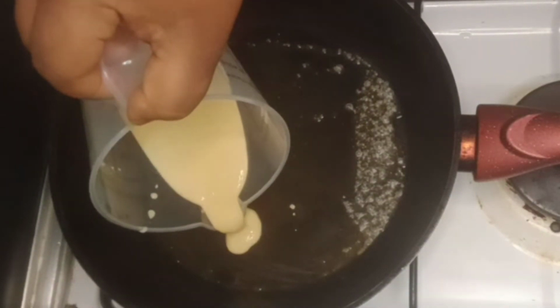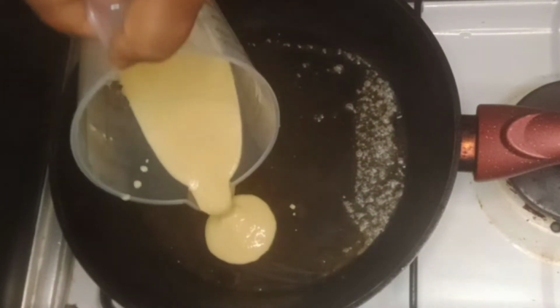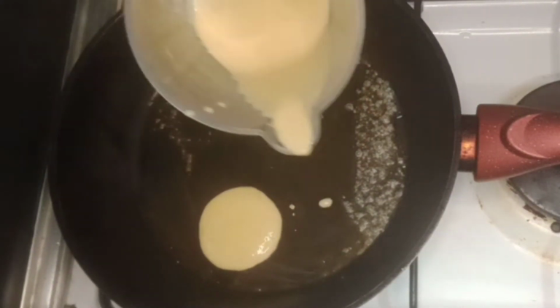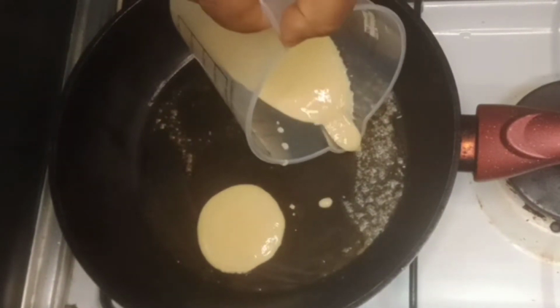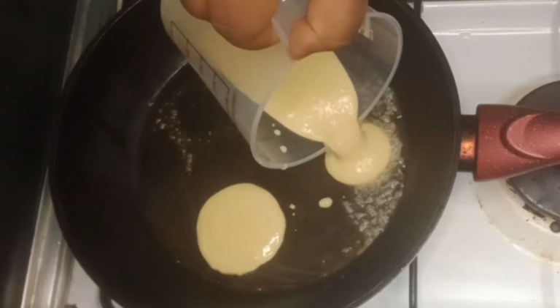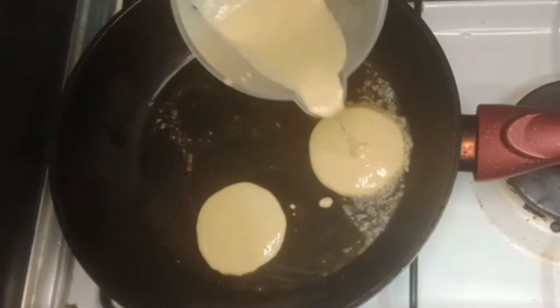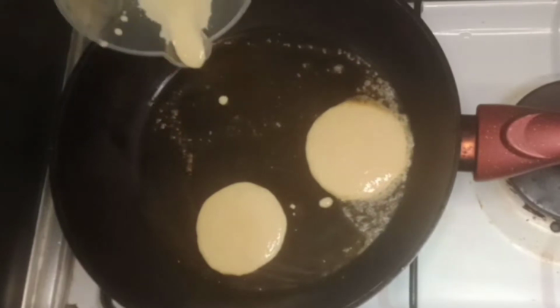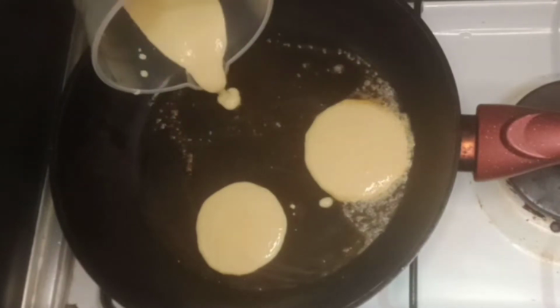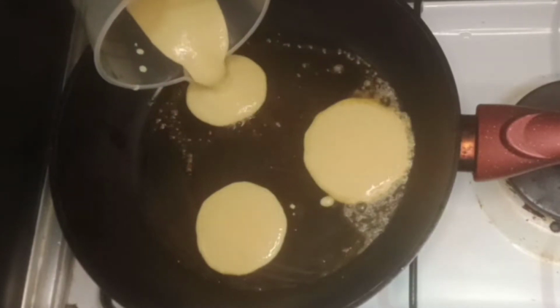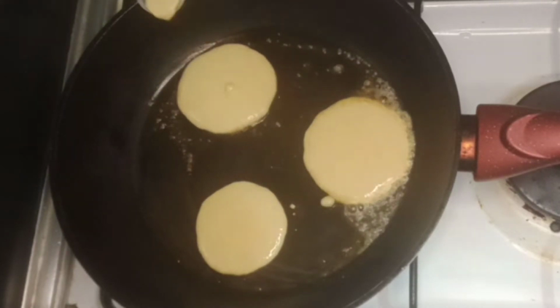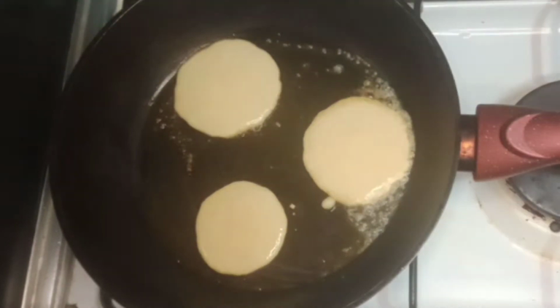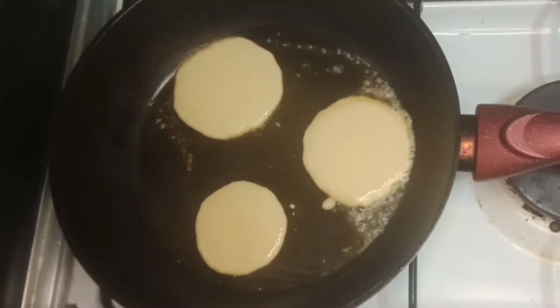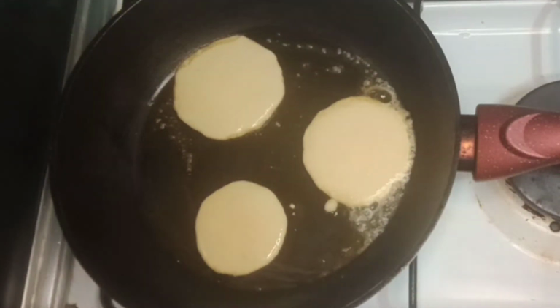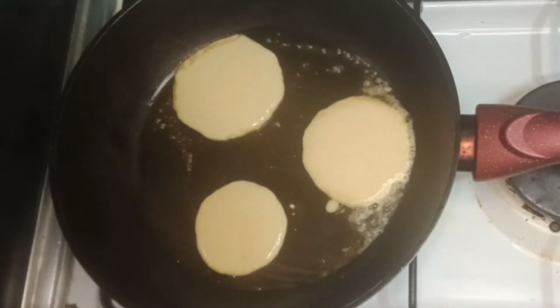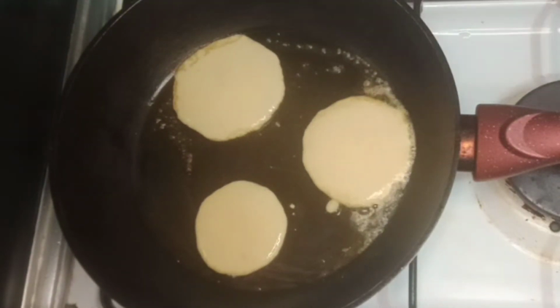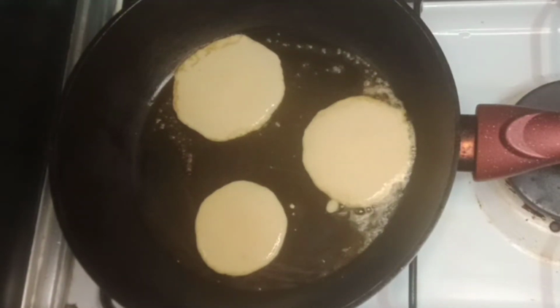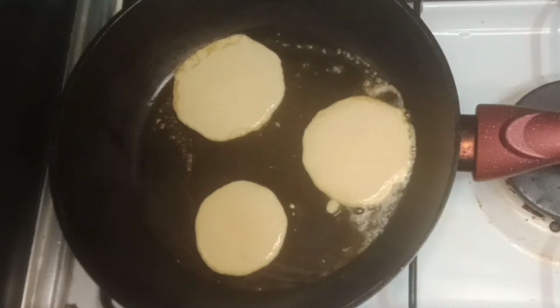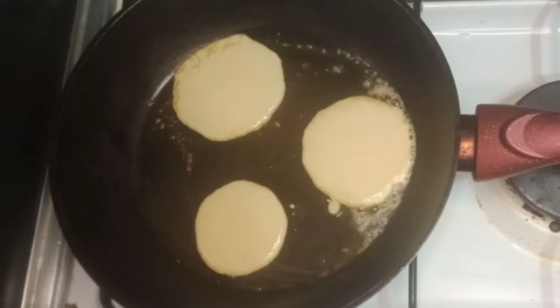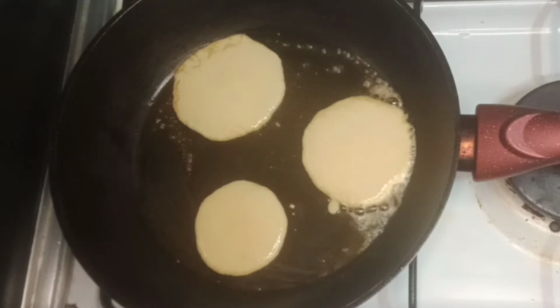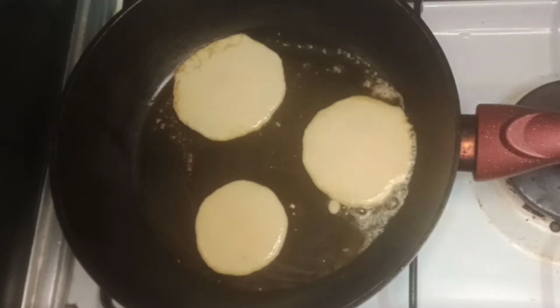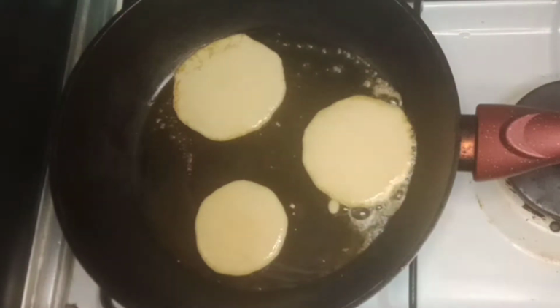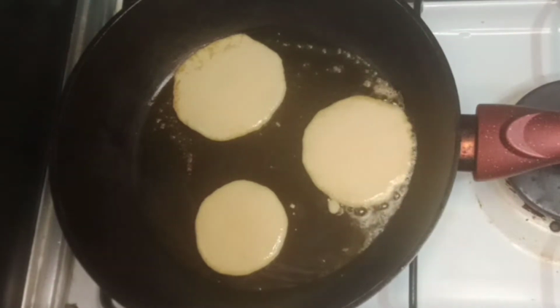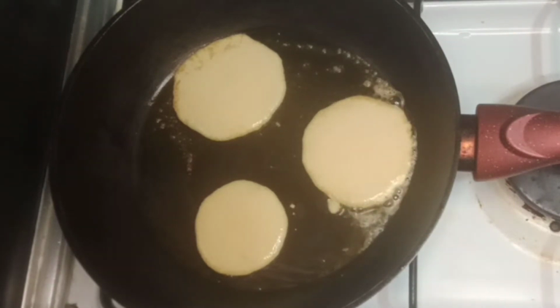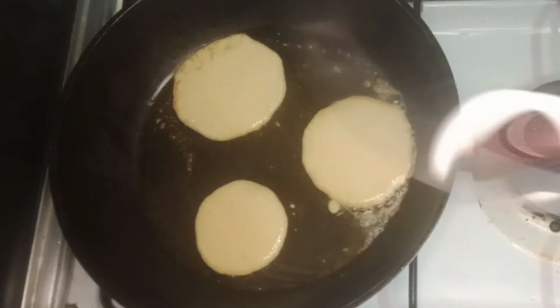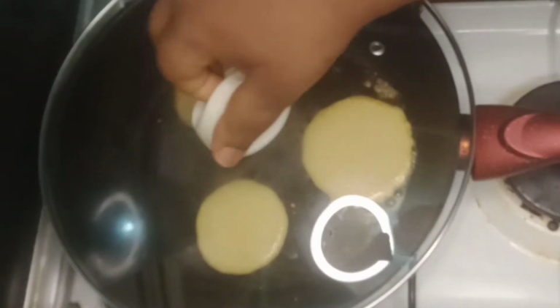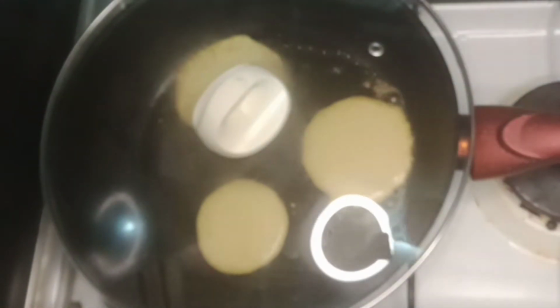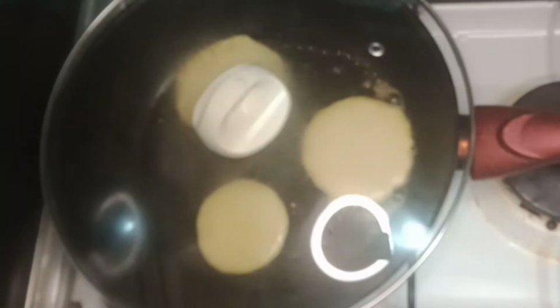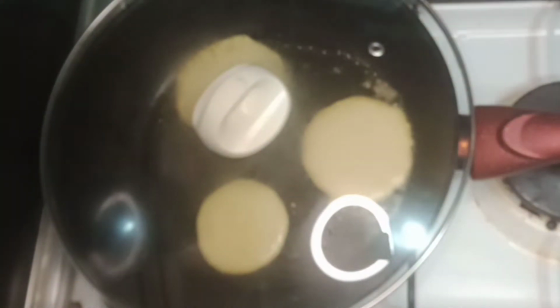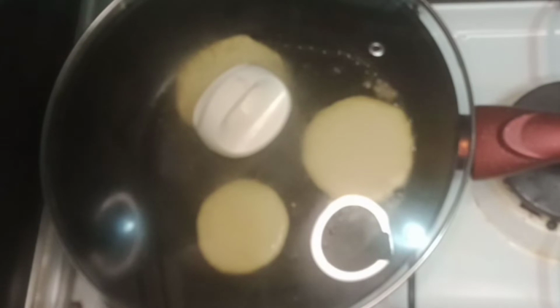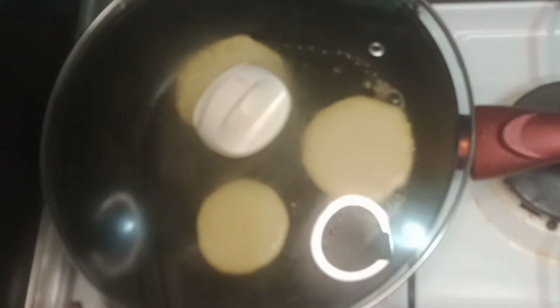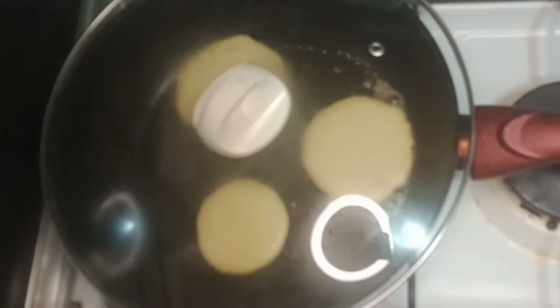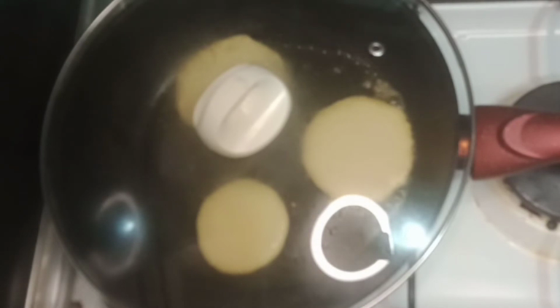We will make the pancake. We will make the baking powder for the American Pancake type.